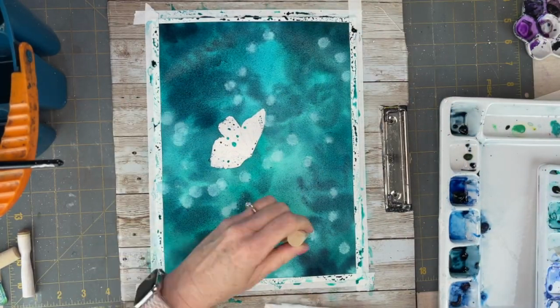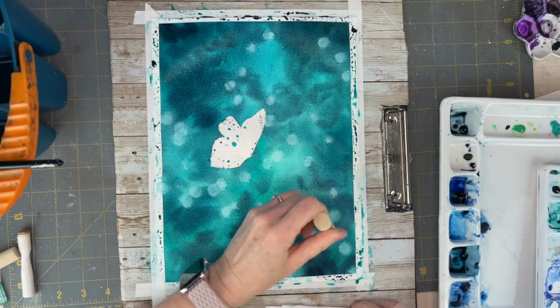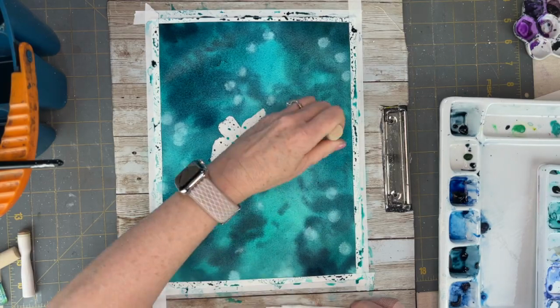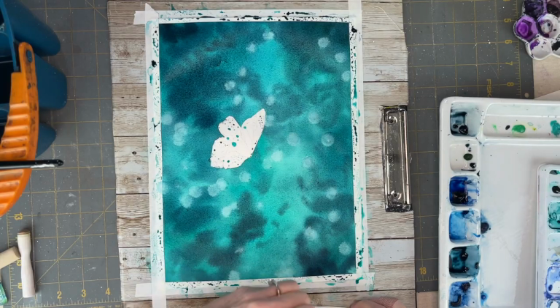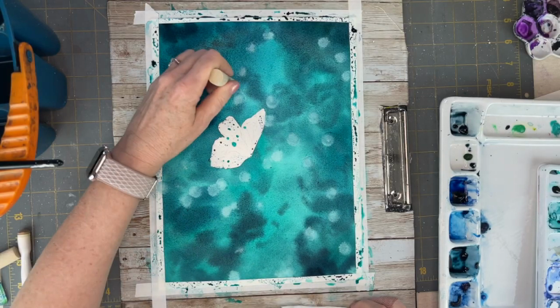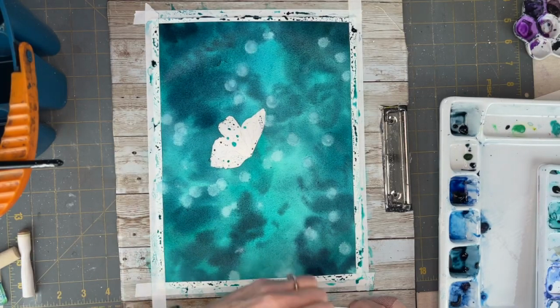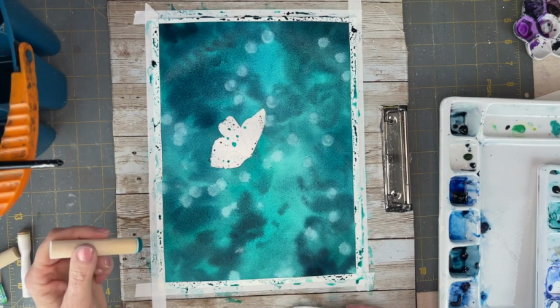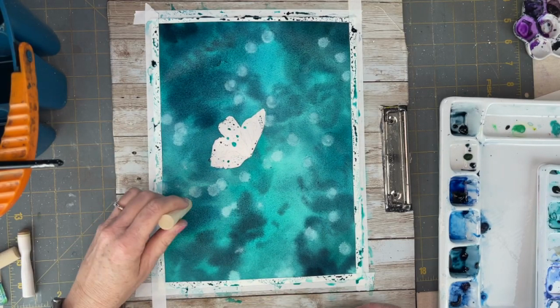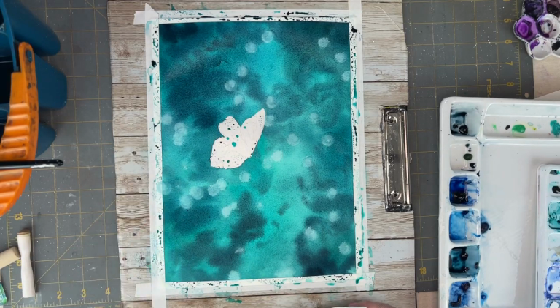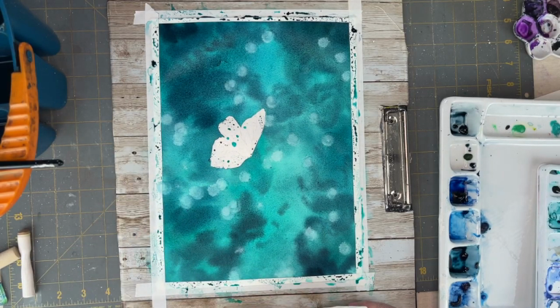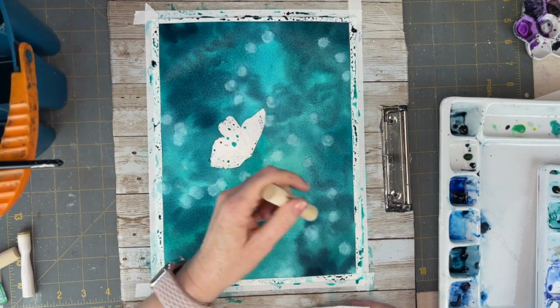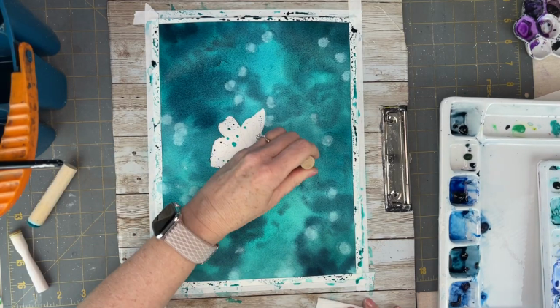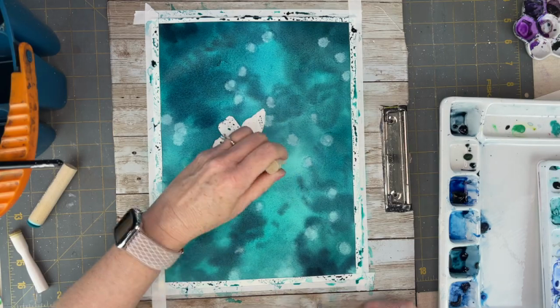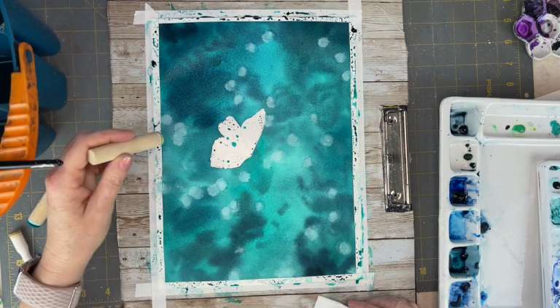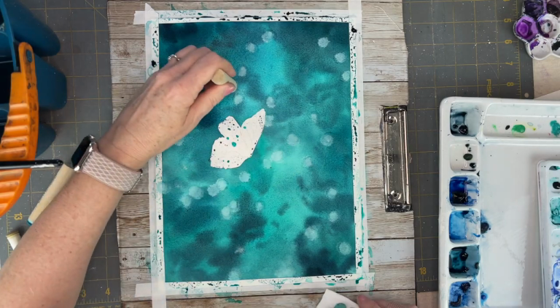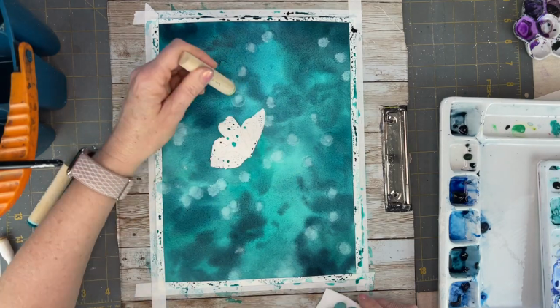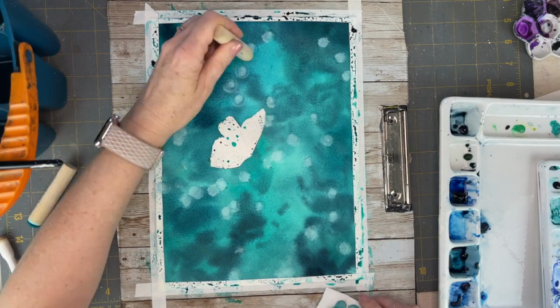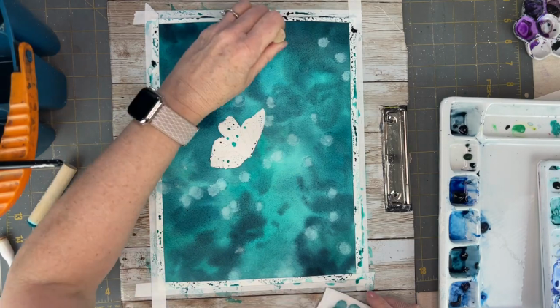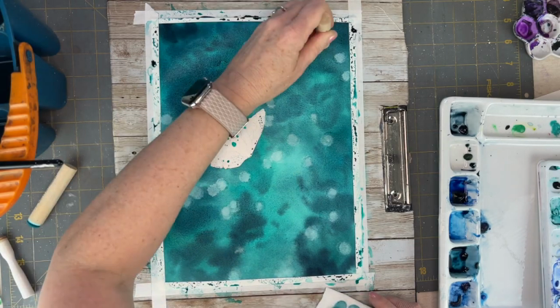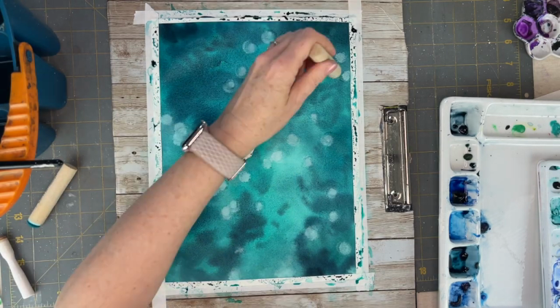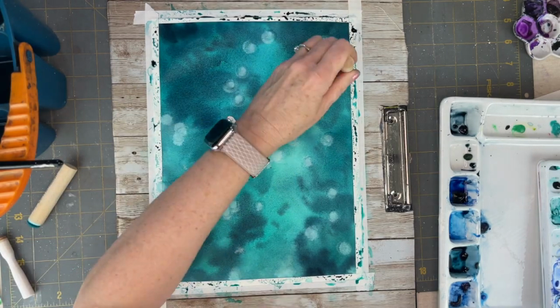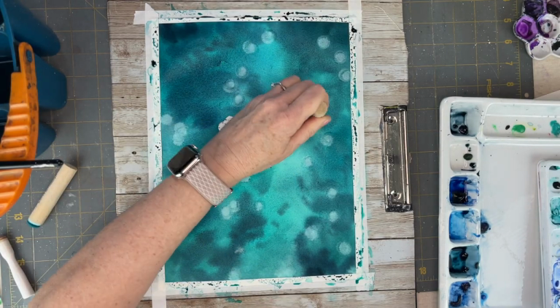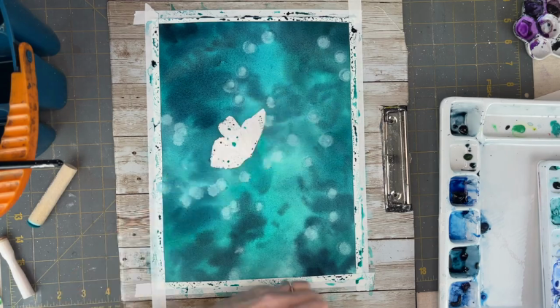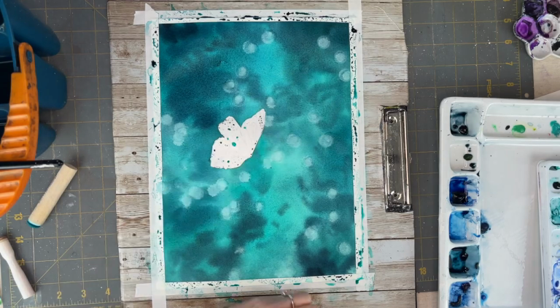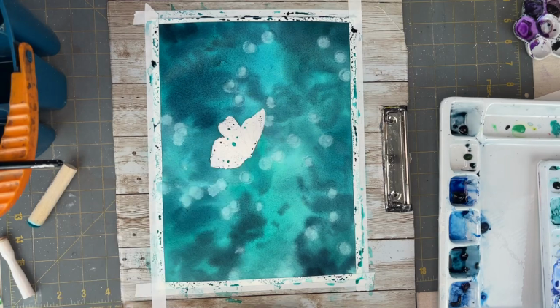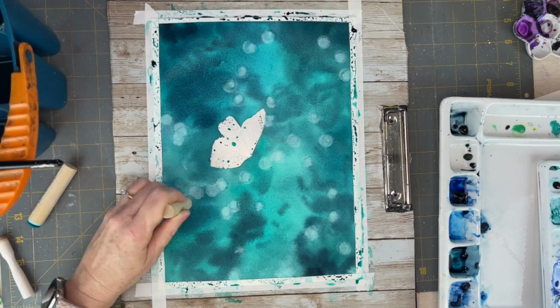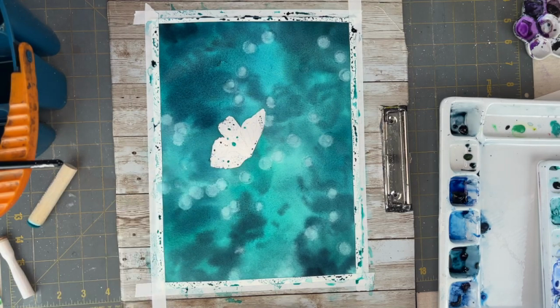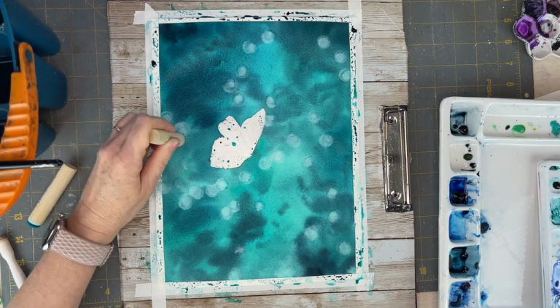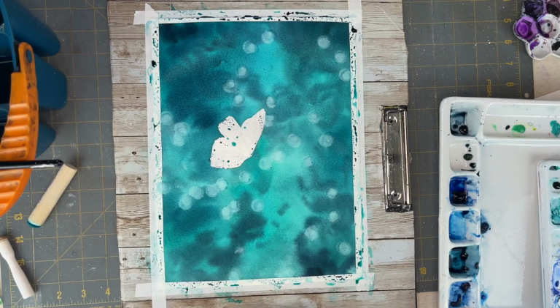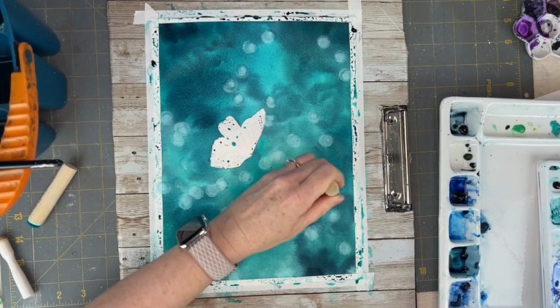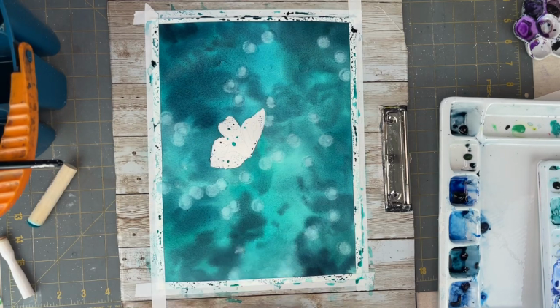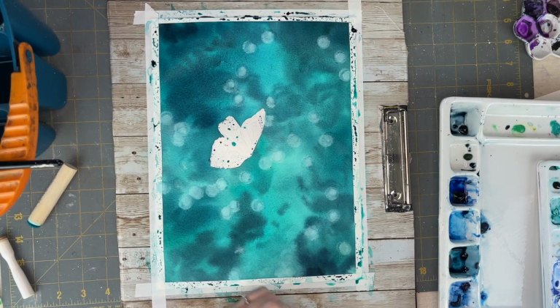I don't want any extremely hard edges, so I'm evening out the moisture by going over these areas over and over to create soft circles. Put on some music, sit there and just keep dabbing until they start staying. They're soft and they're really gorgeous.